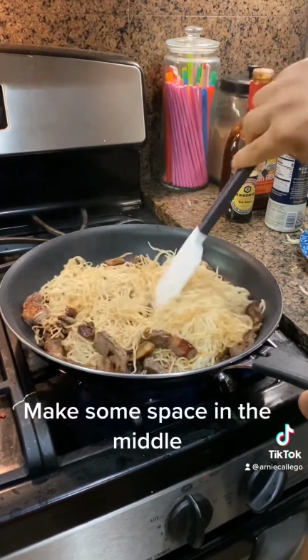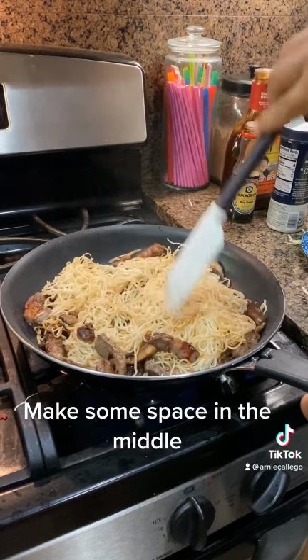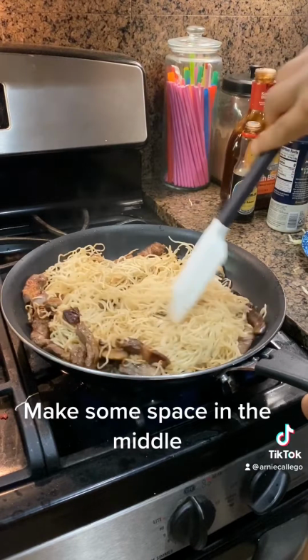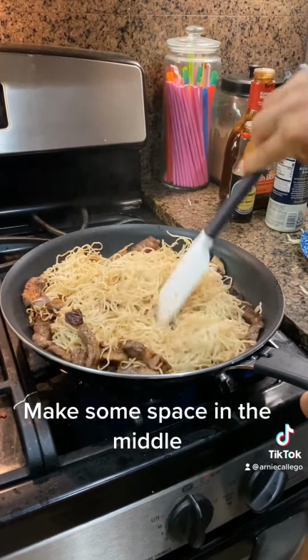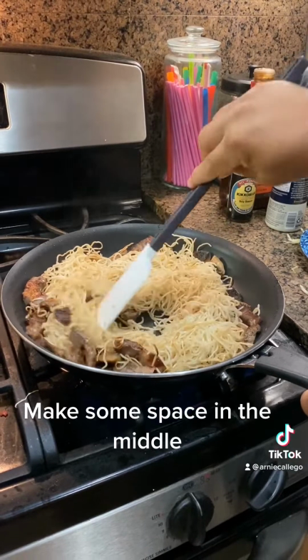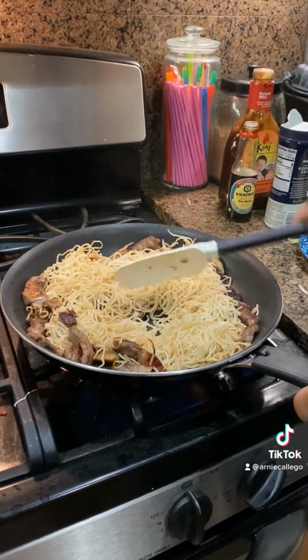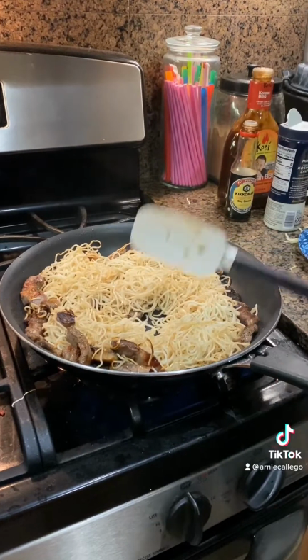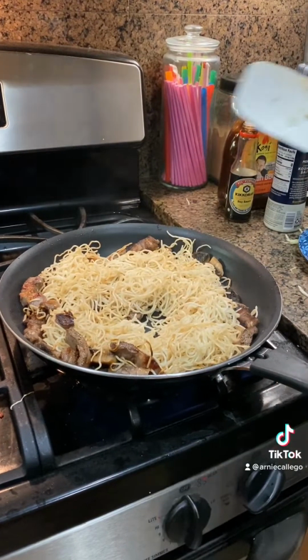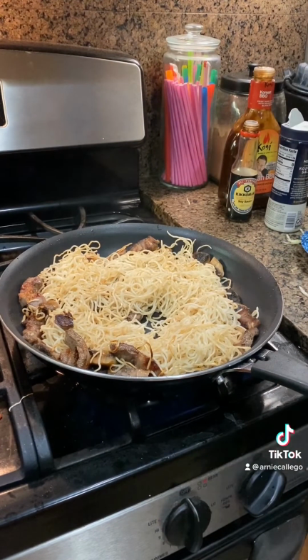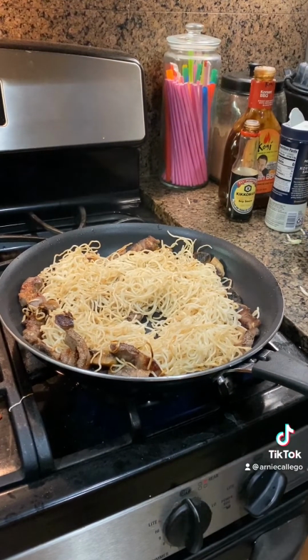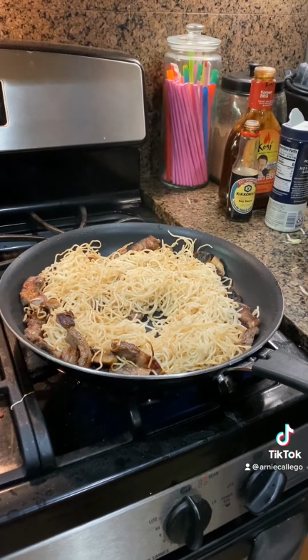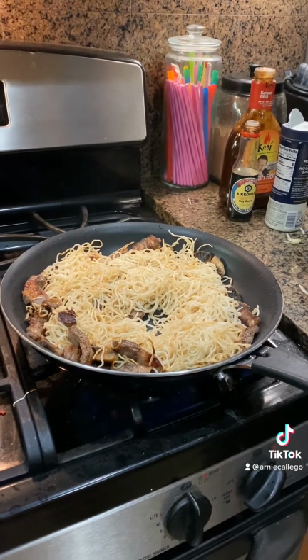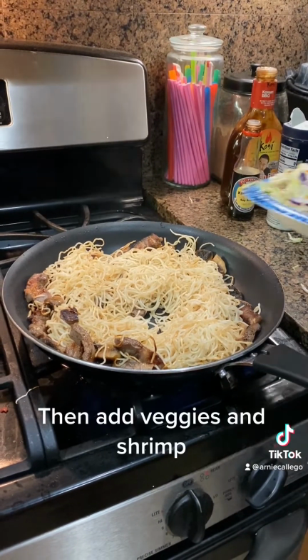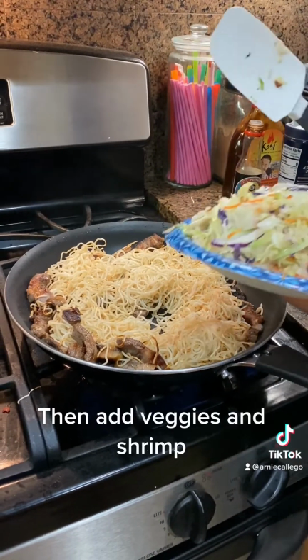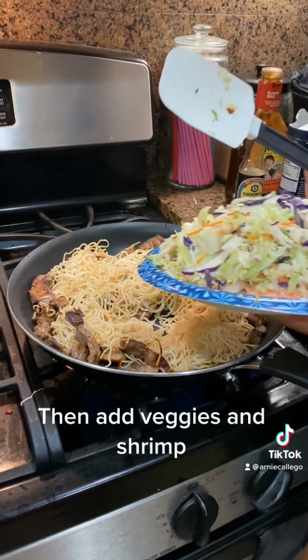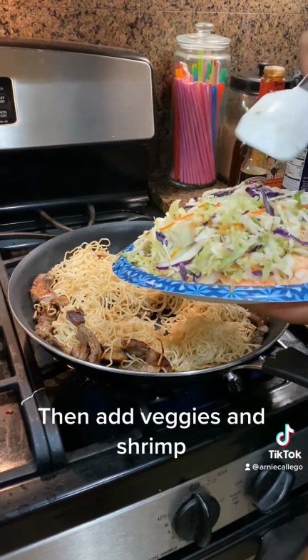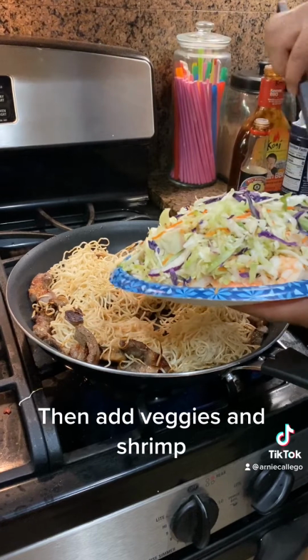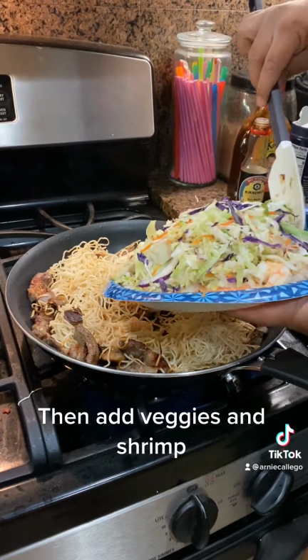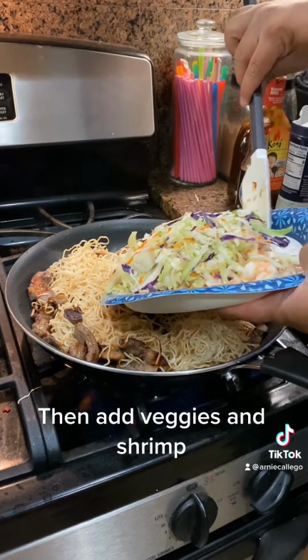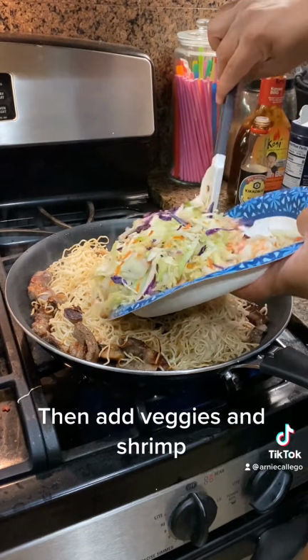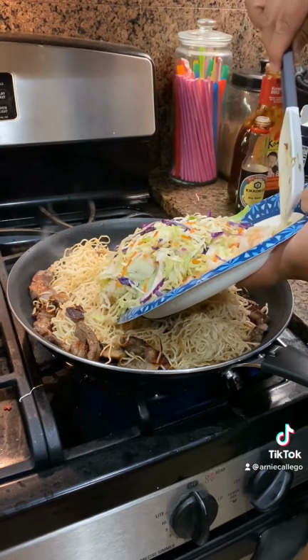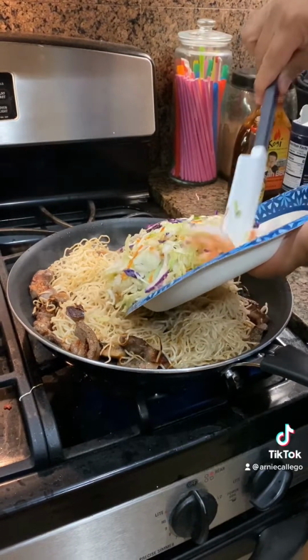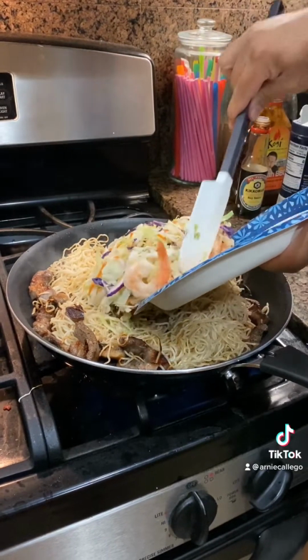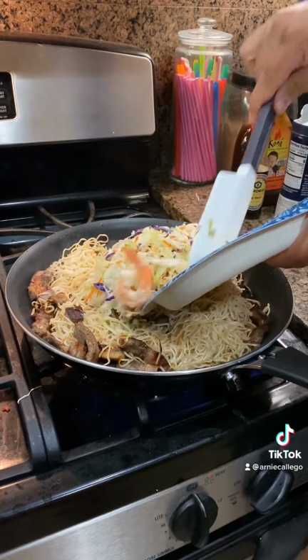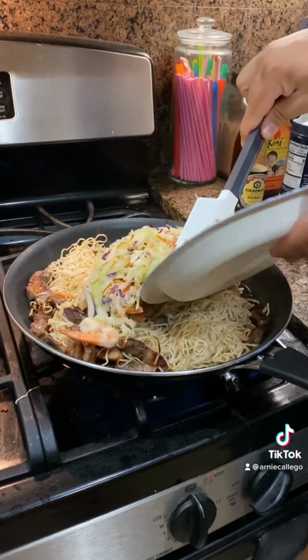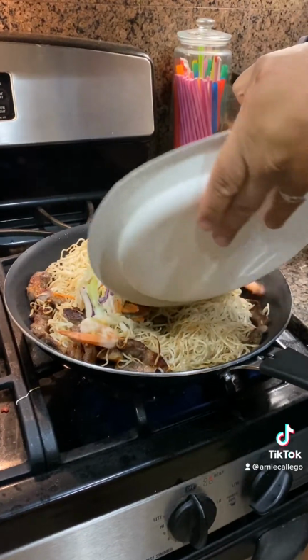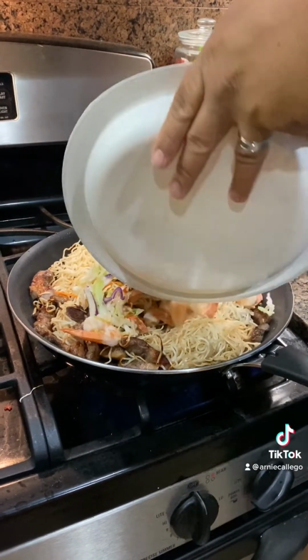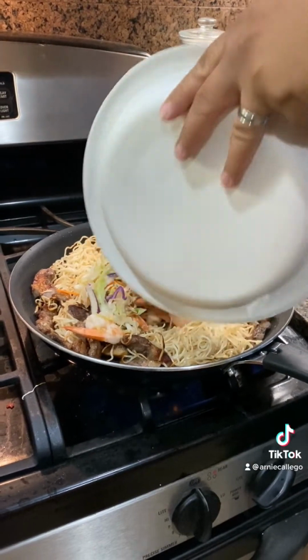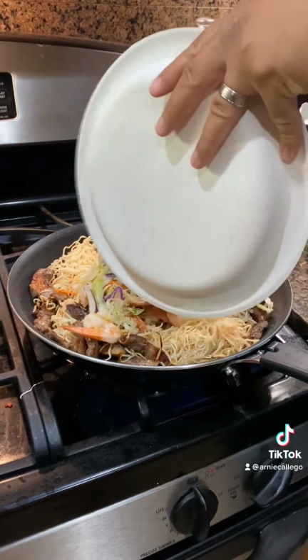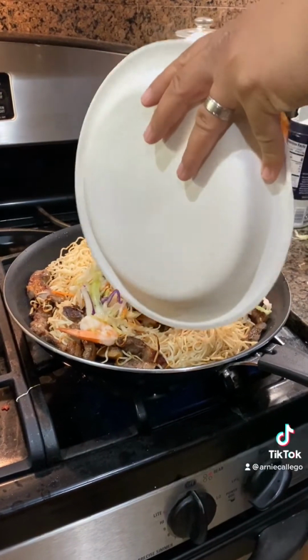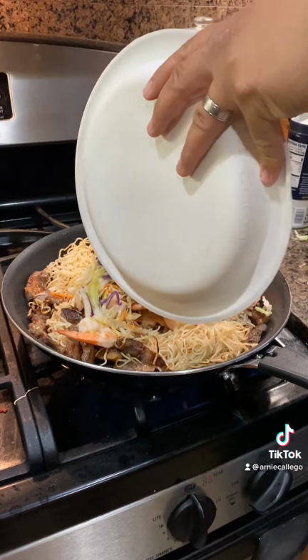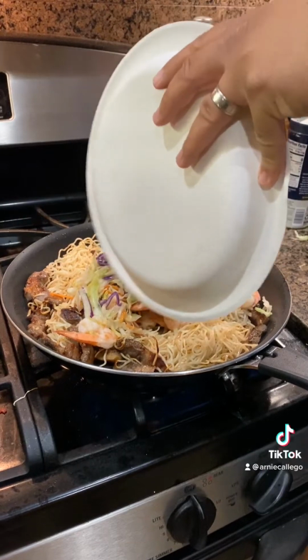Now it's time to bring them together. Add your veggies and shrimp mix.